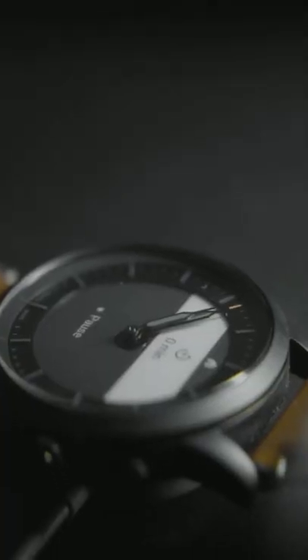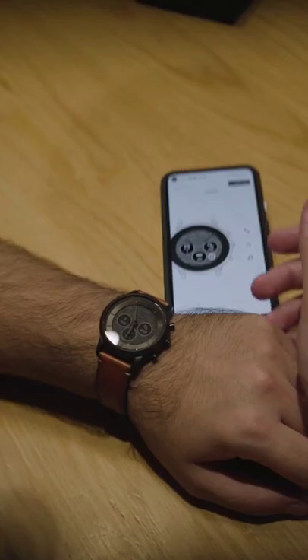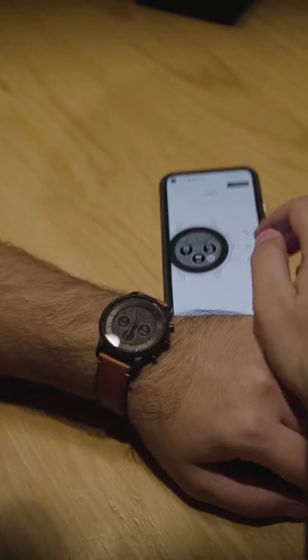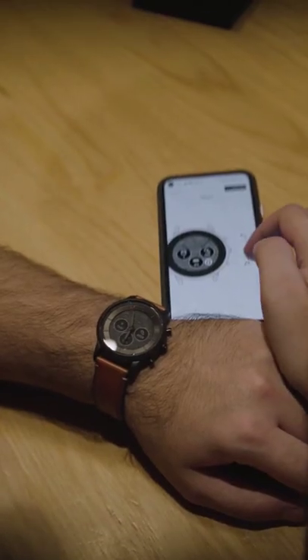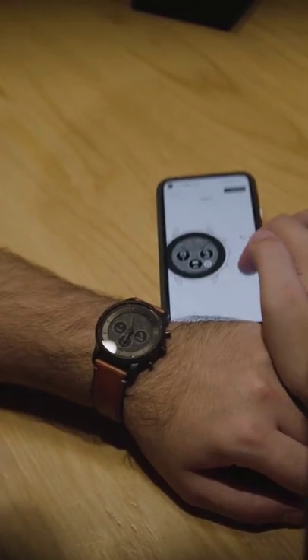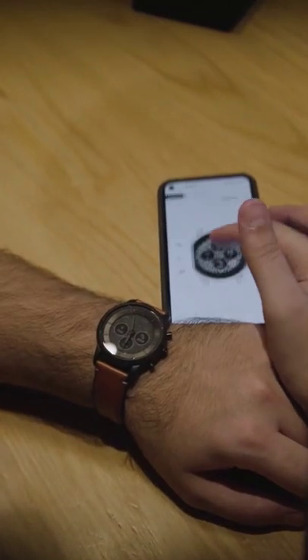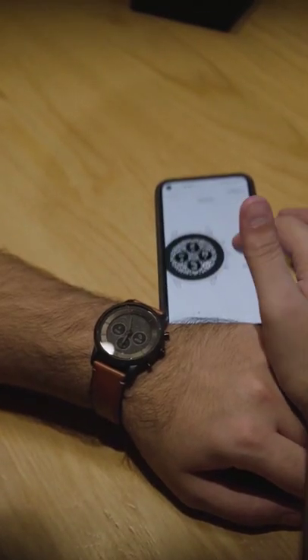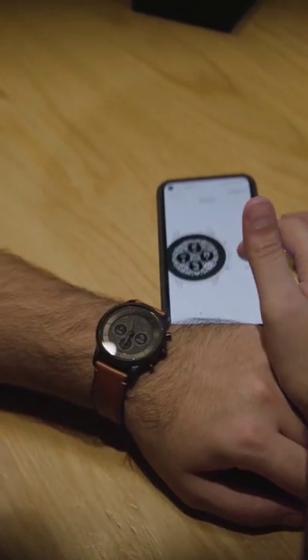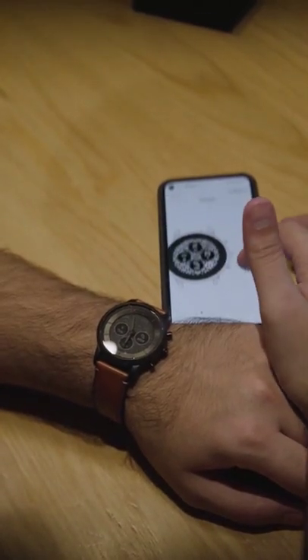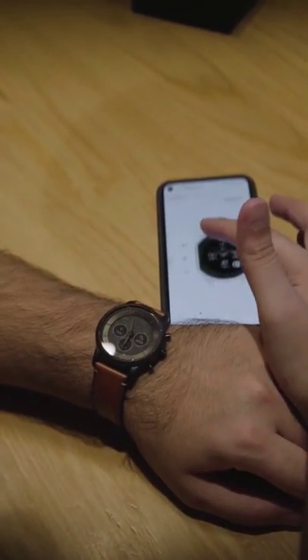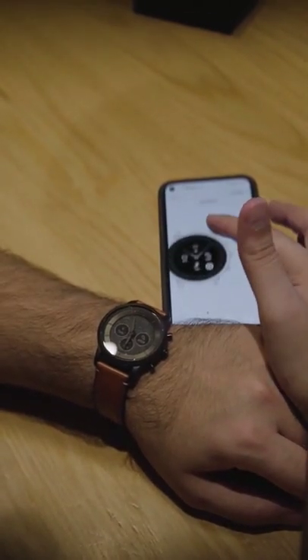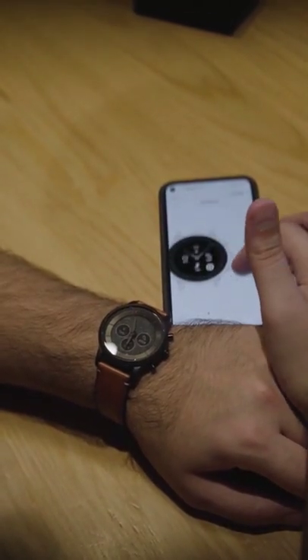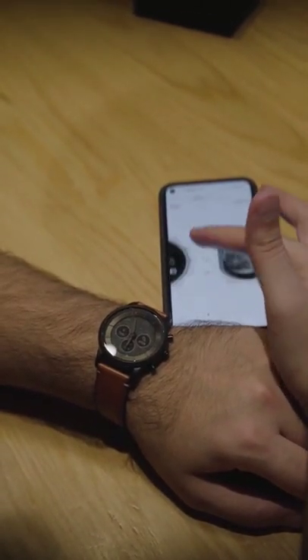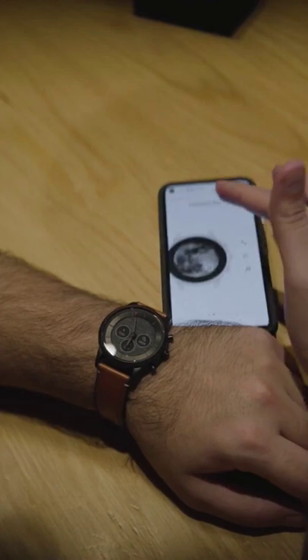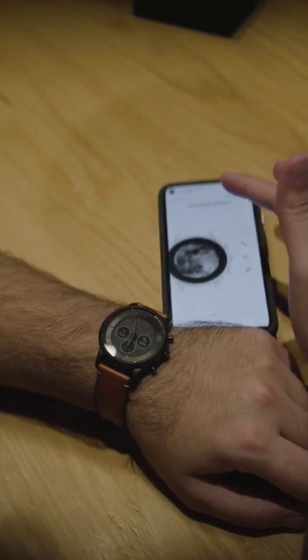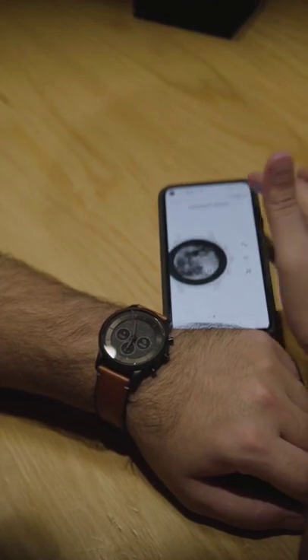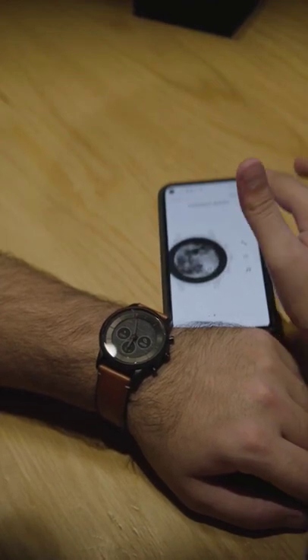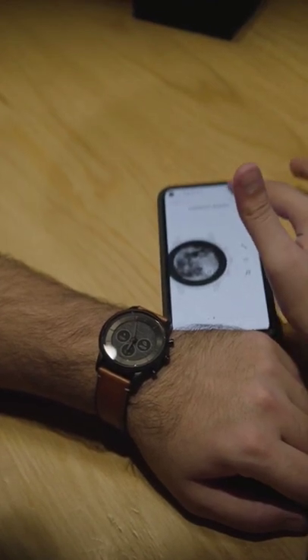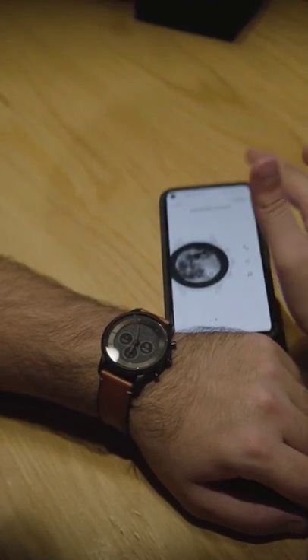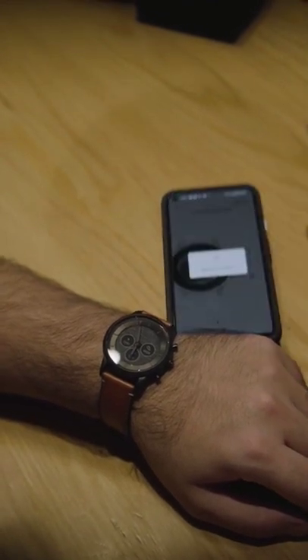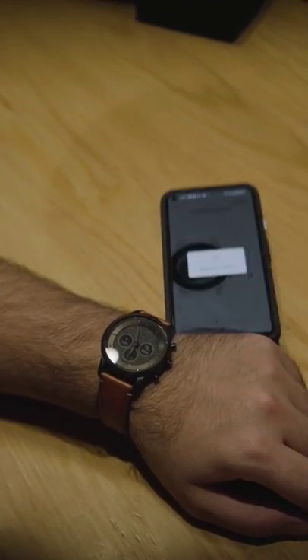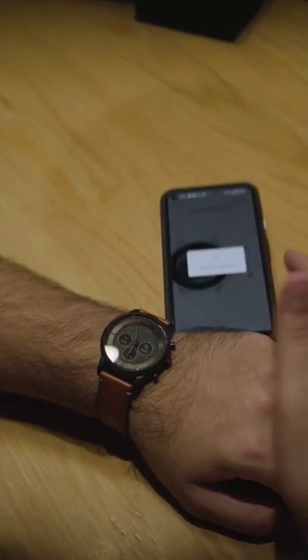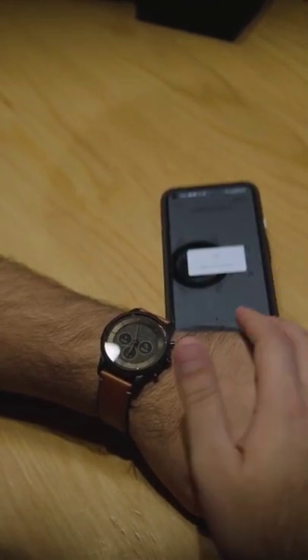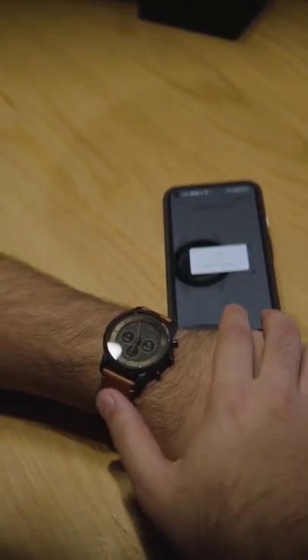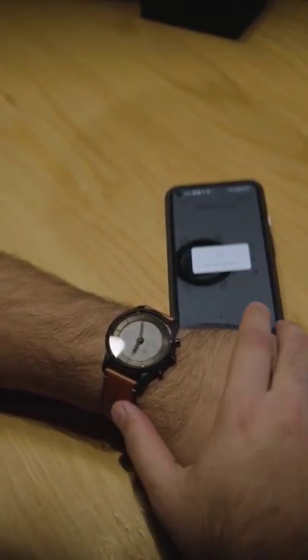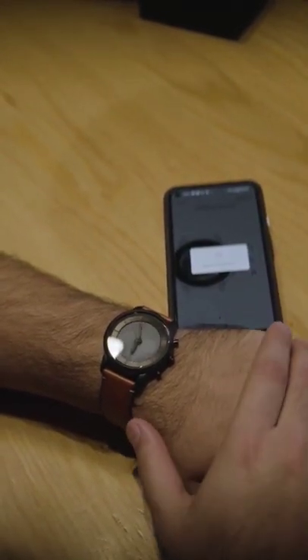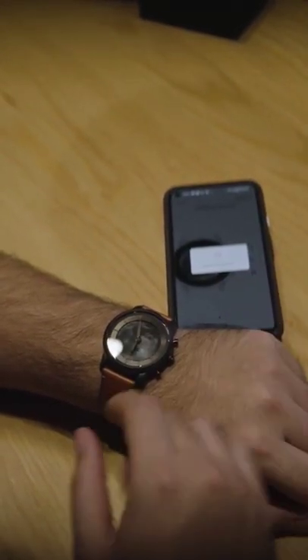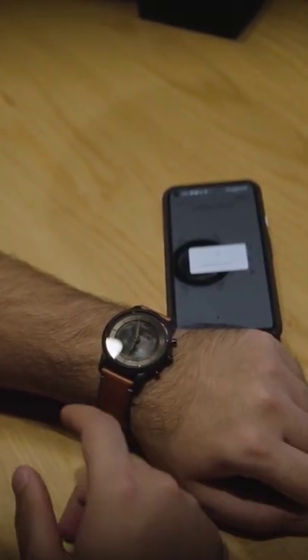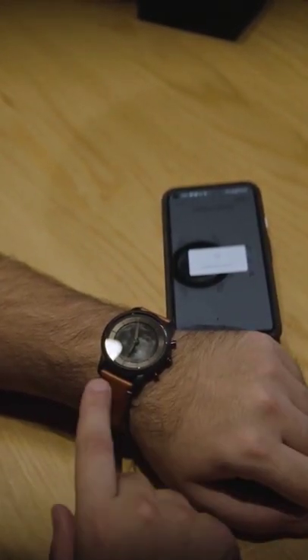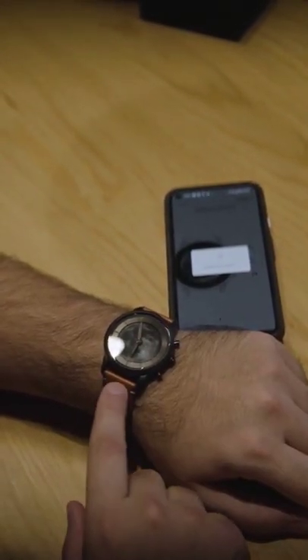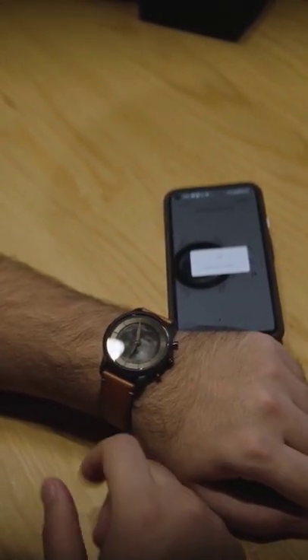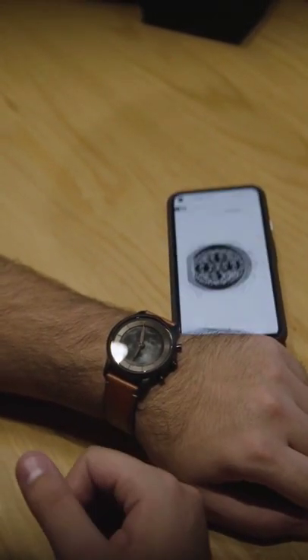It has a lot of watch face customization and an interchangeable 22mm watchband. Thanks to the use of an E-Ink display, the battery can last for up to 2 weeks.